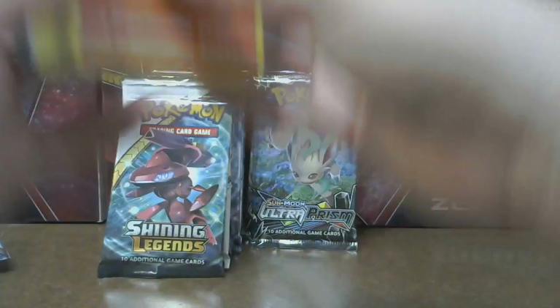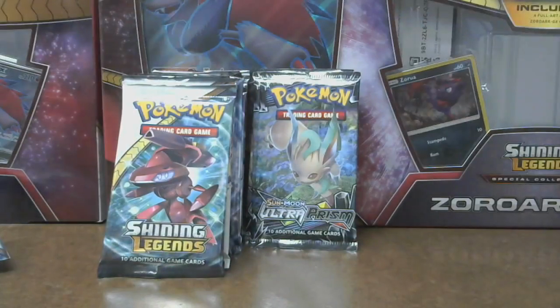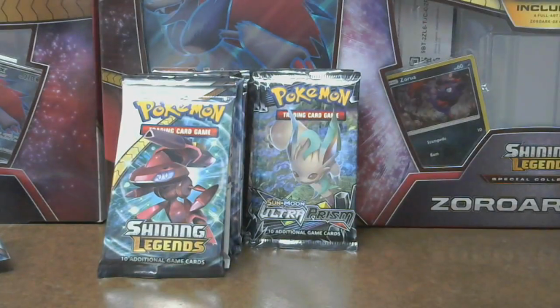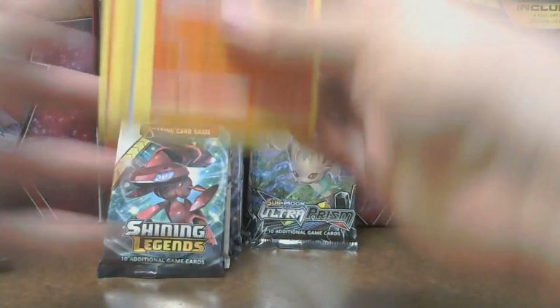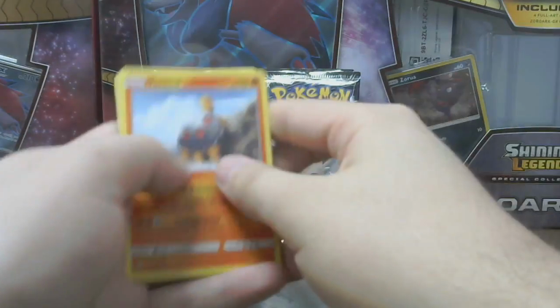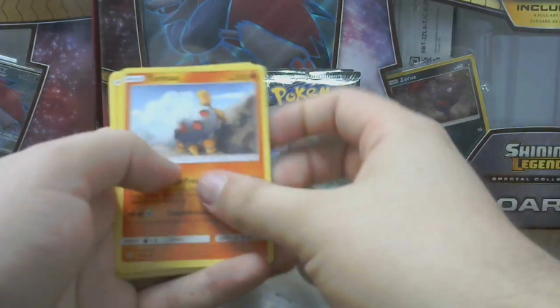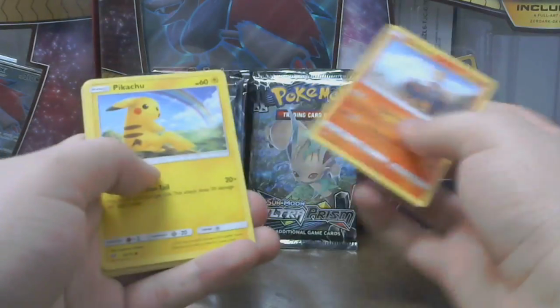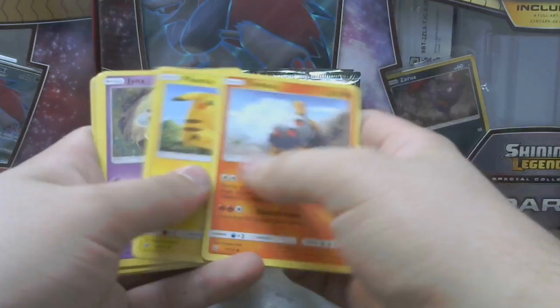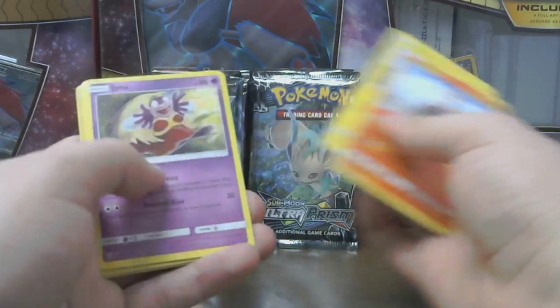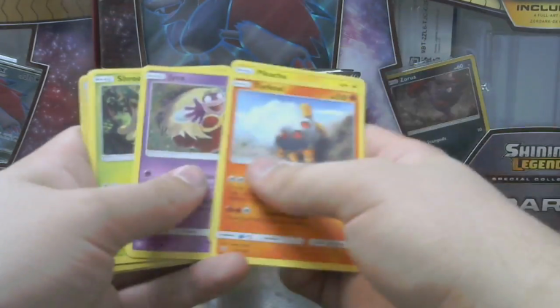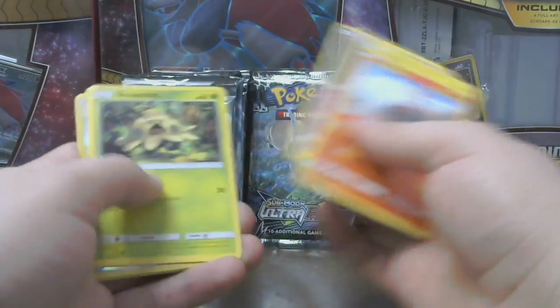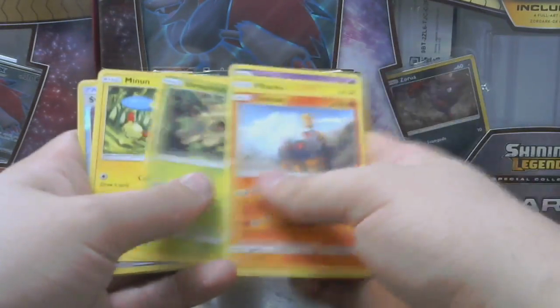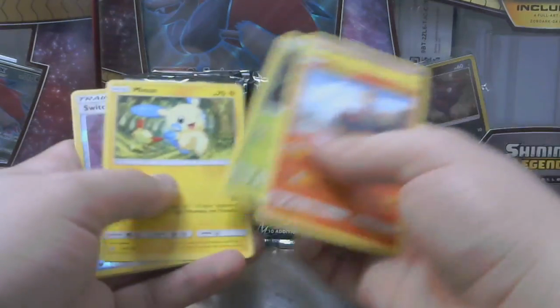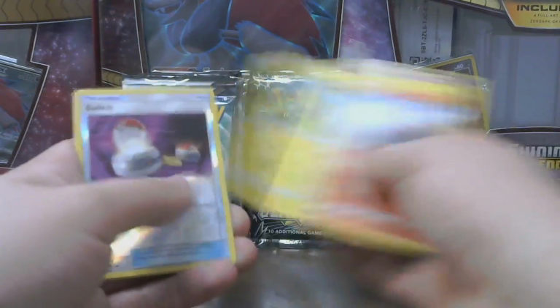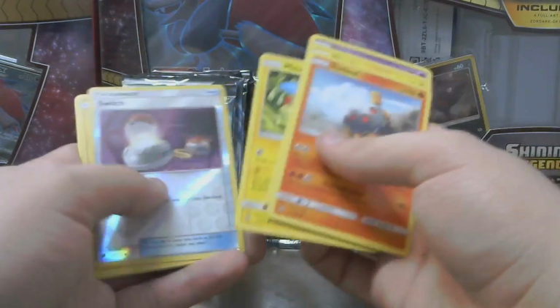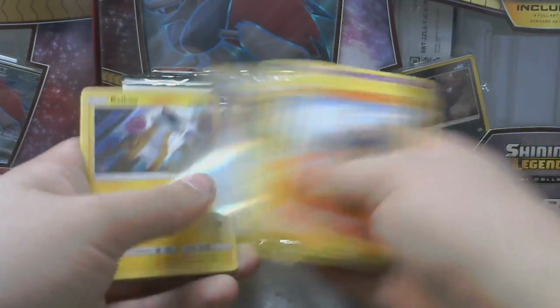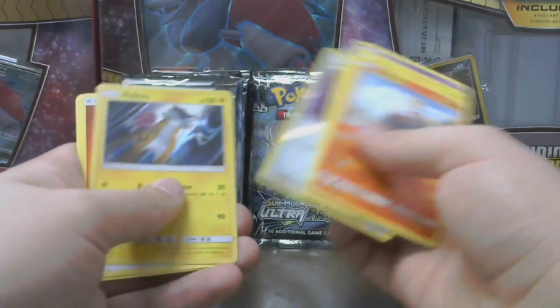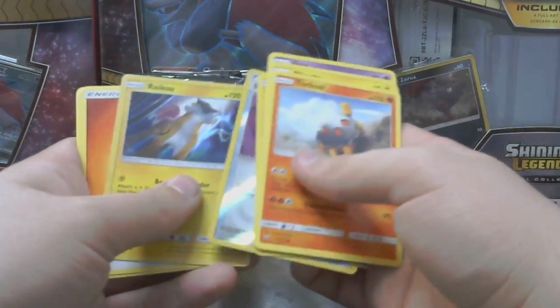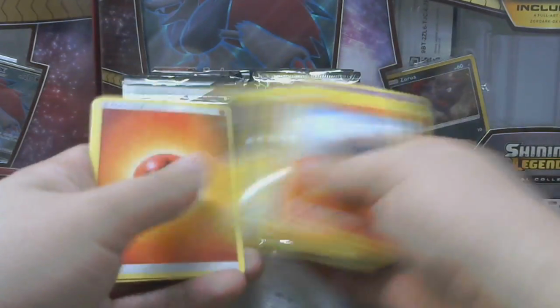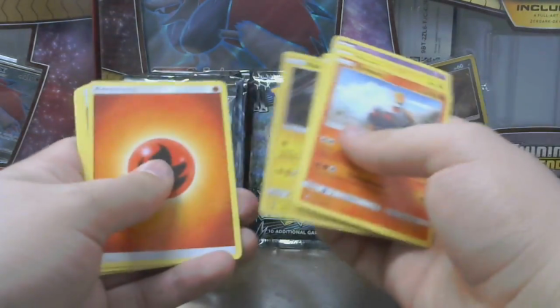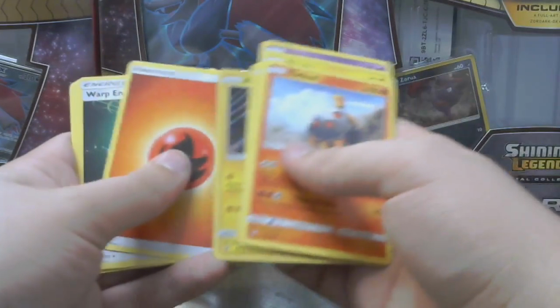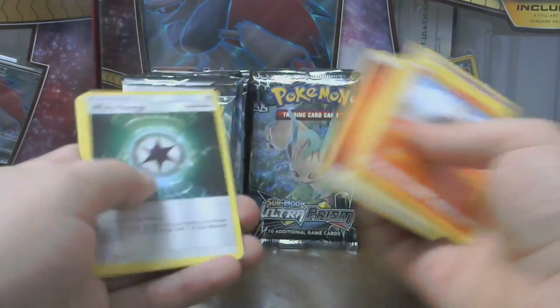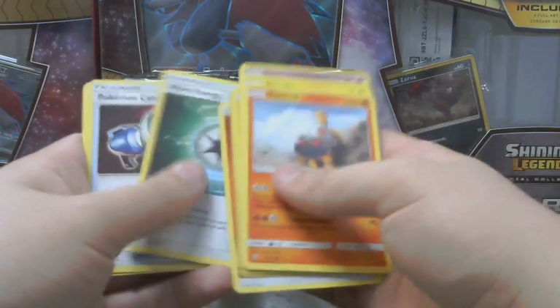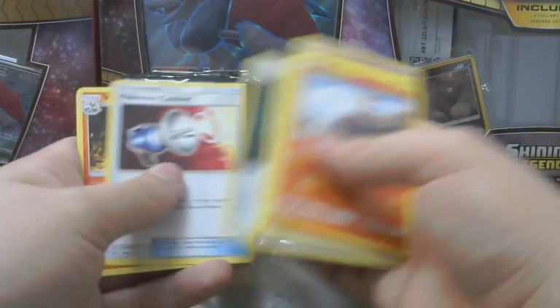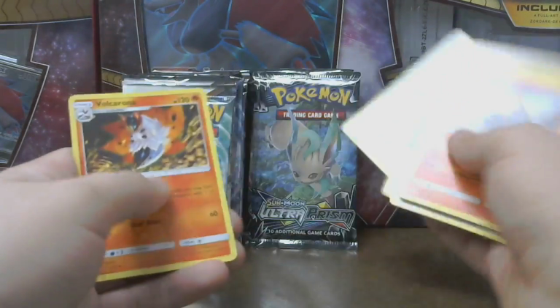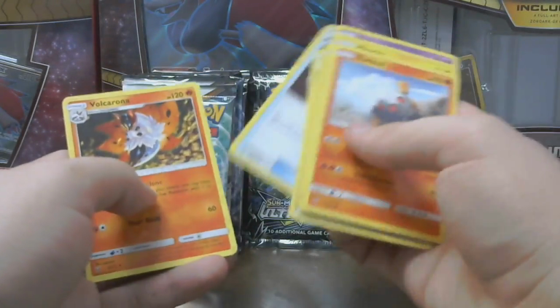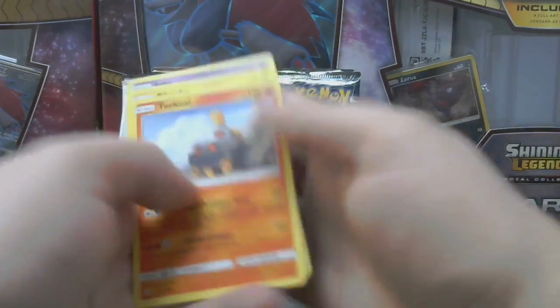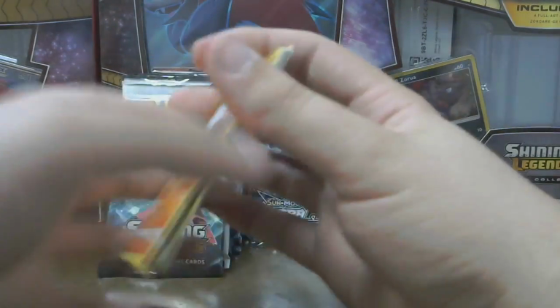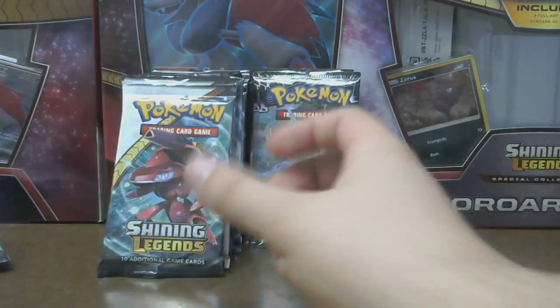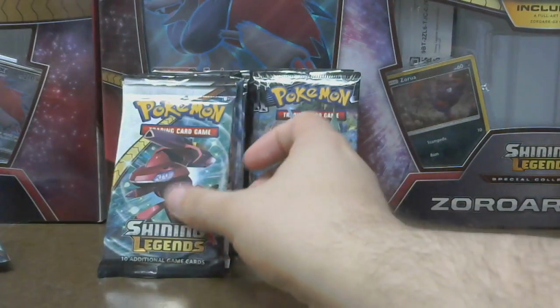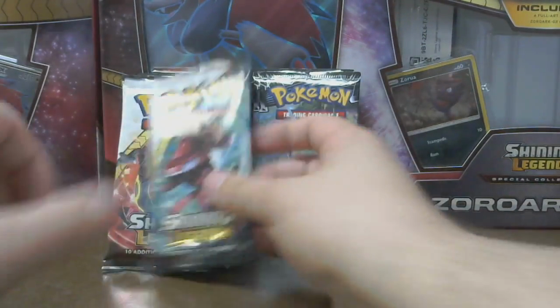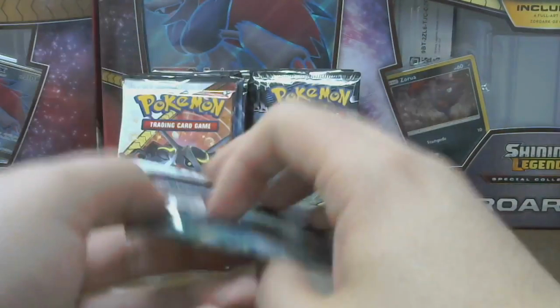Get ready — code card again. We've got Torkoal, Pikachu, Jinx, Shroomish, Minim, Switch Reverse, Reiko, Fire, Warp Energy, Pokemon Catcher, and Volcarona. On to the next one.